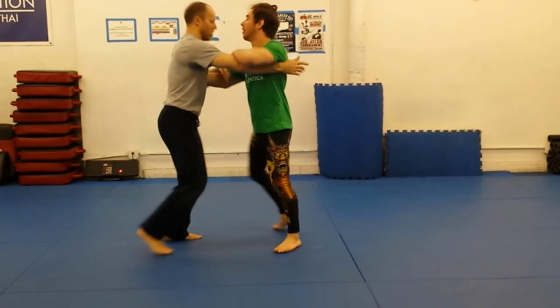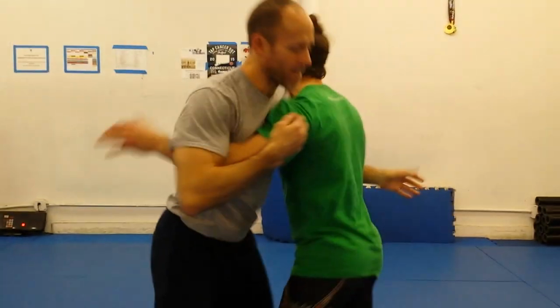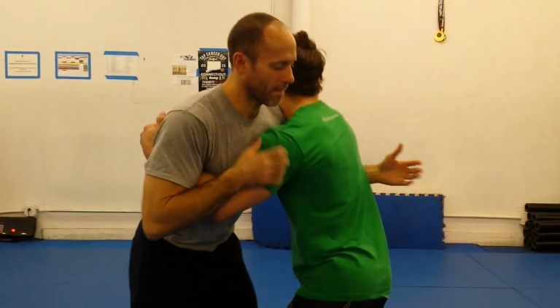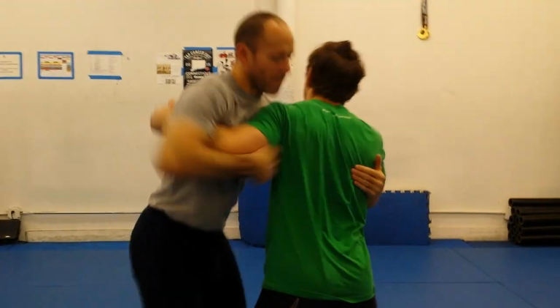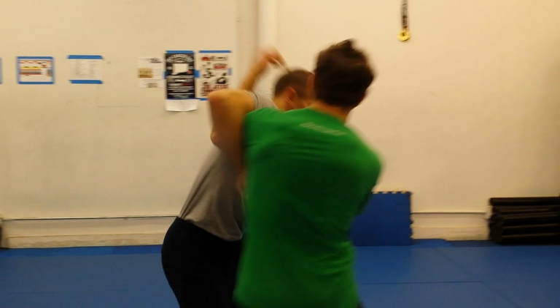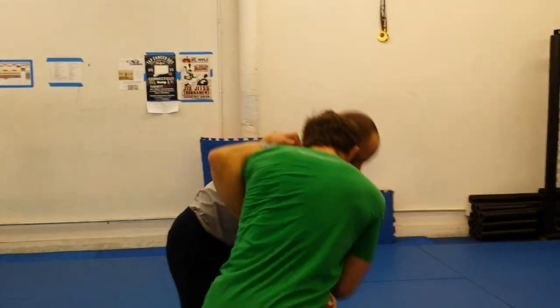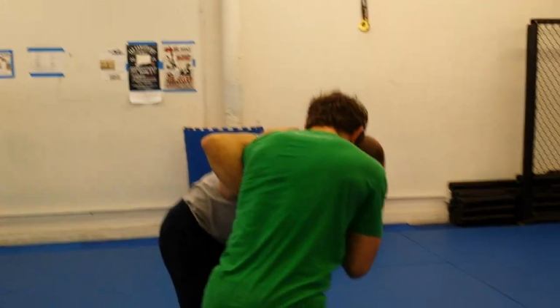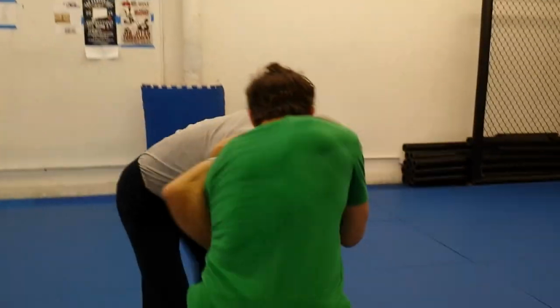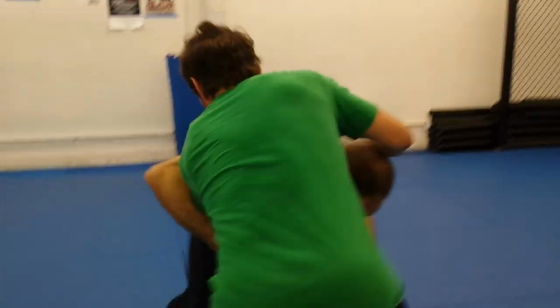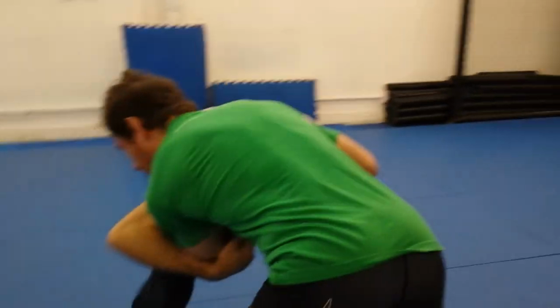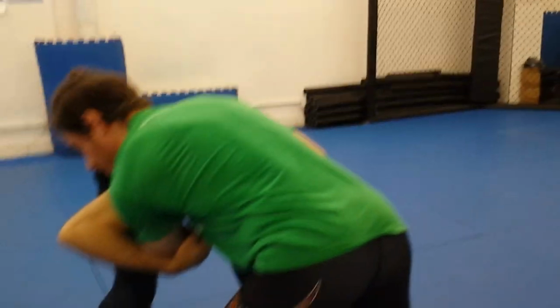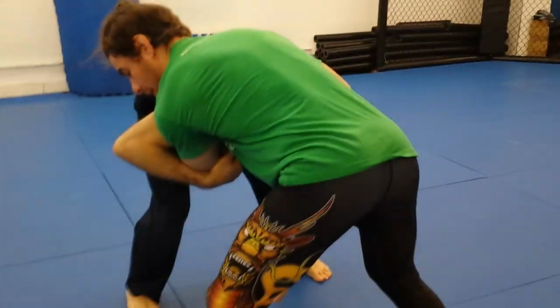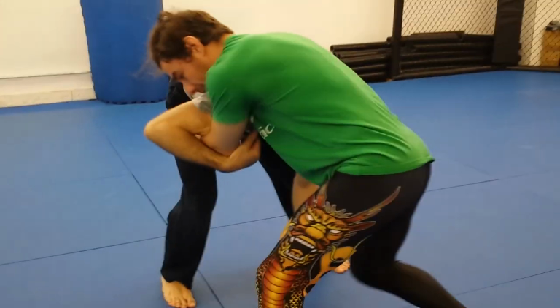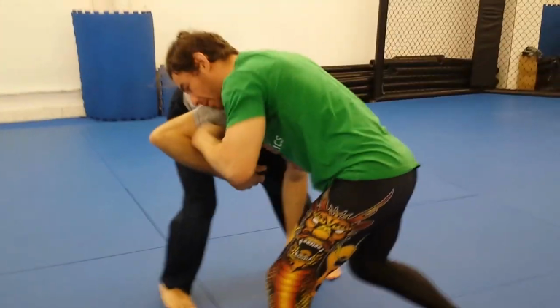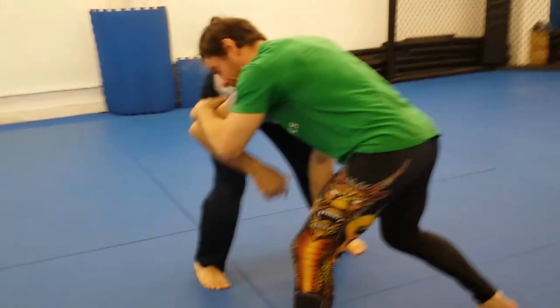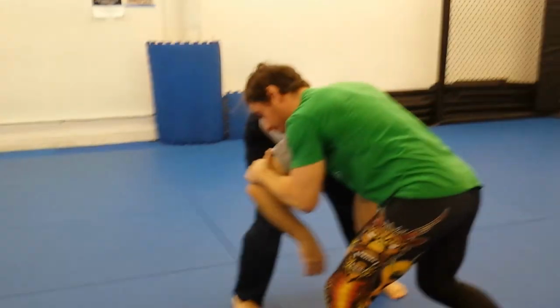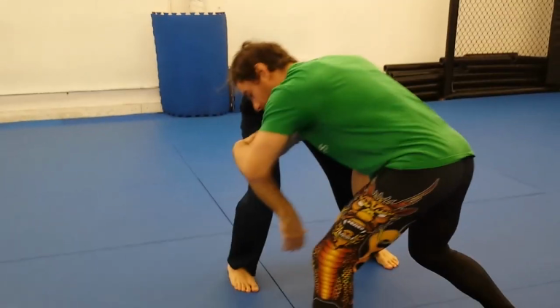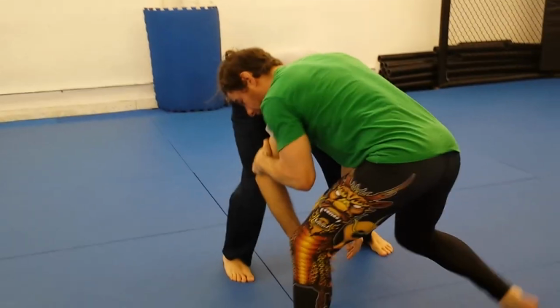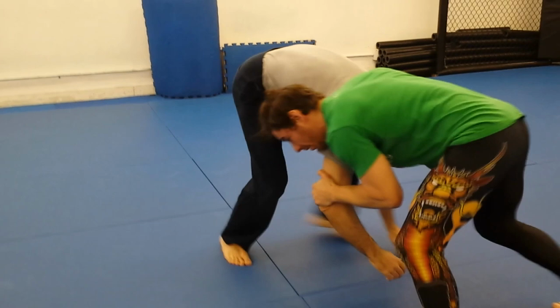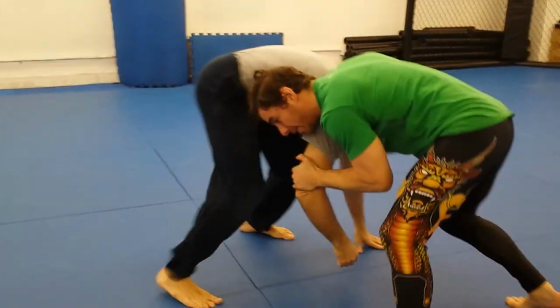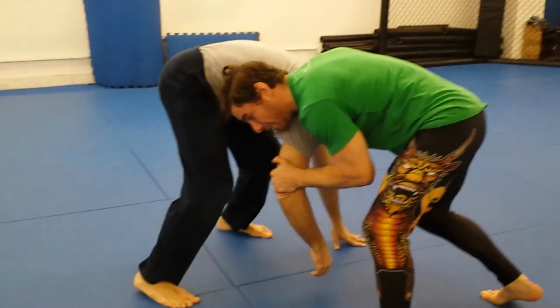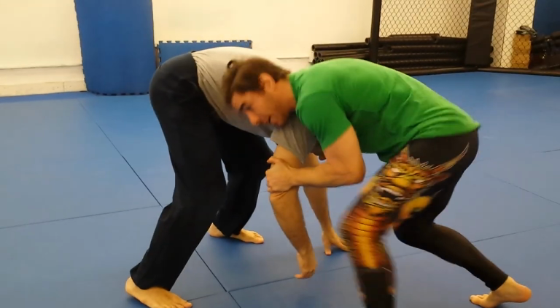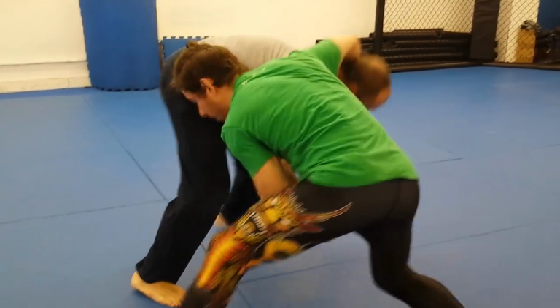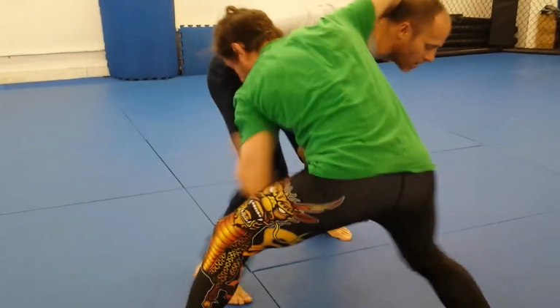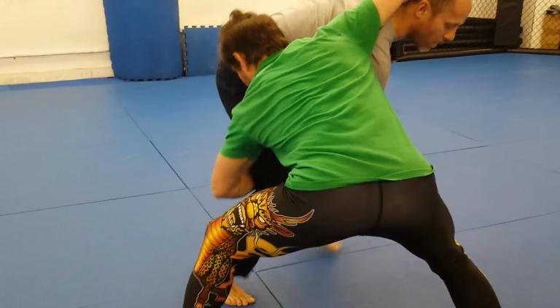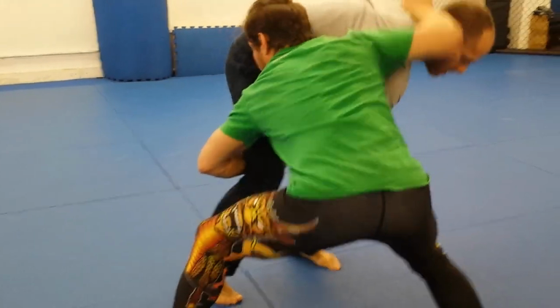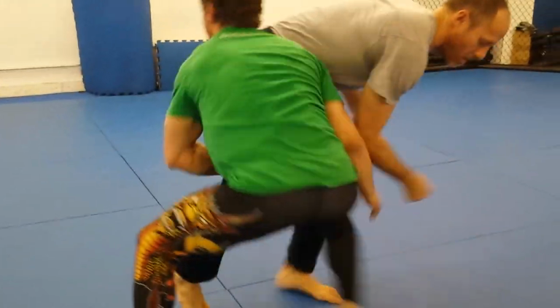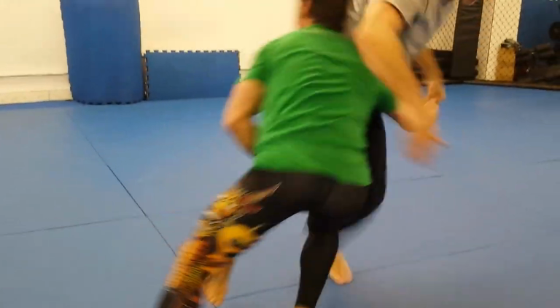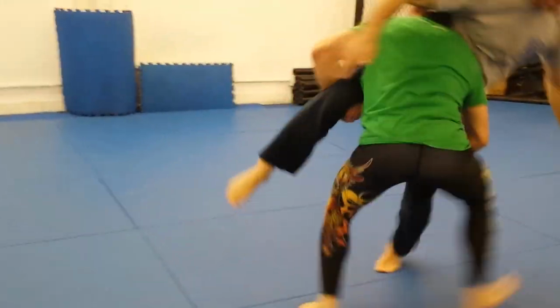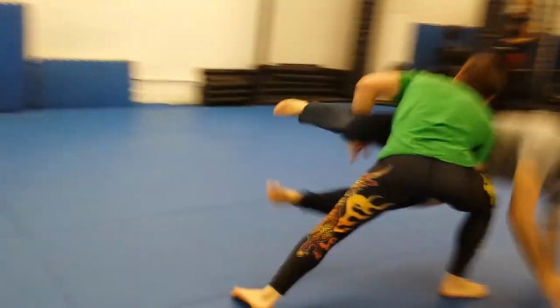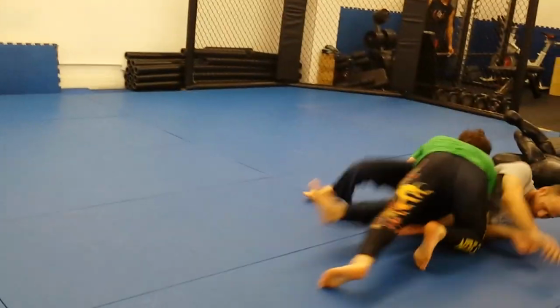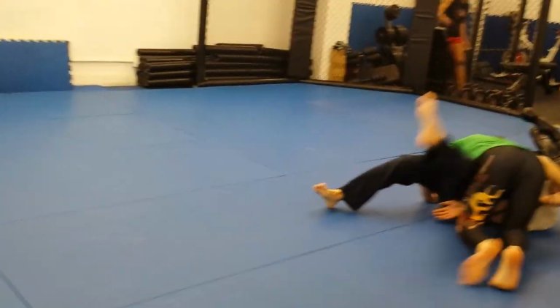From over-under, we go to the shoulder bump to underhook, hard pull to cover the head, front headlock. Then I sidestep and grab the near leg, release, sidestep to the other direction, and drive through to my double.